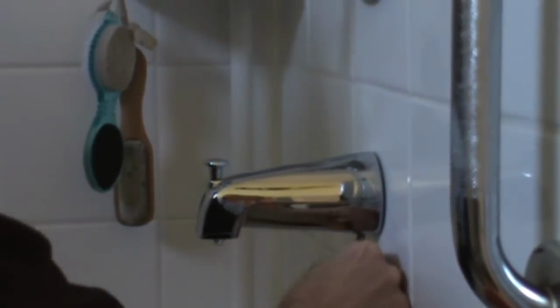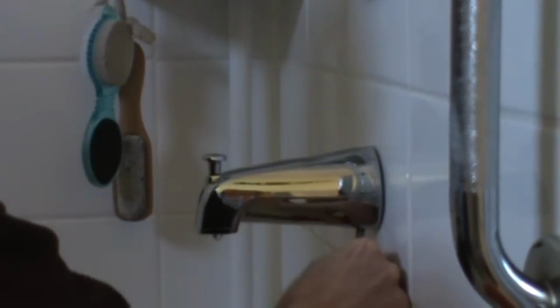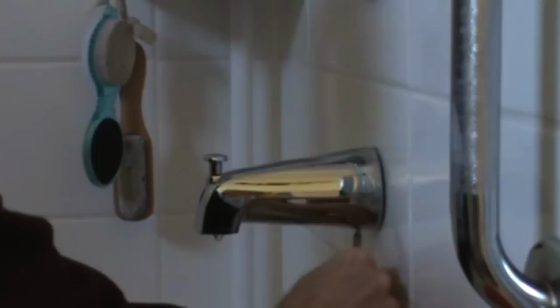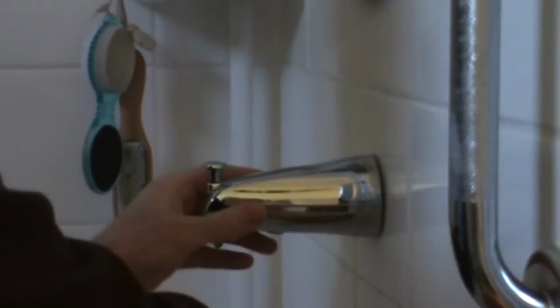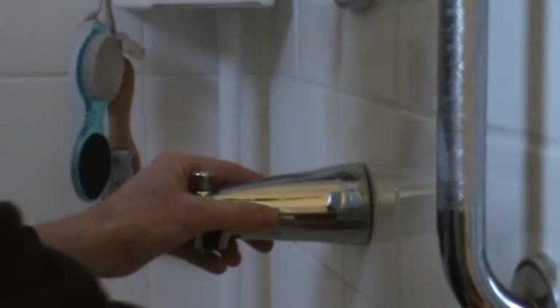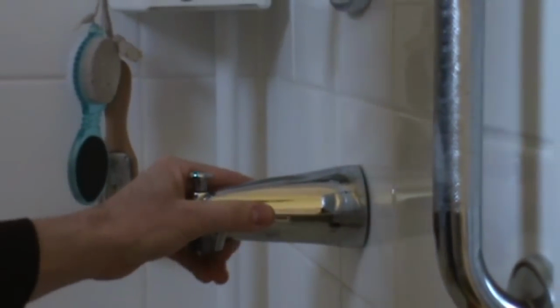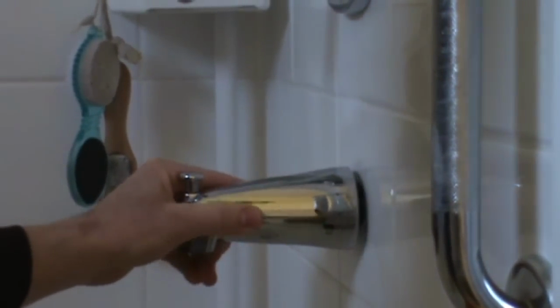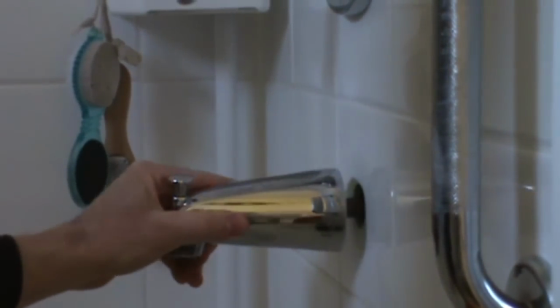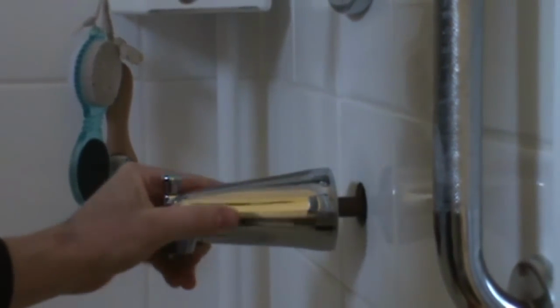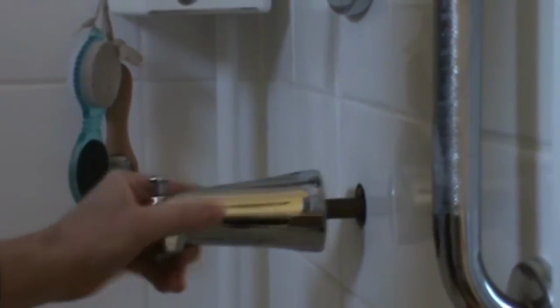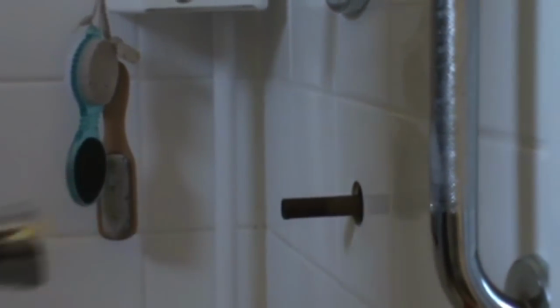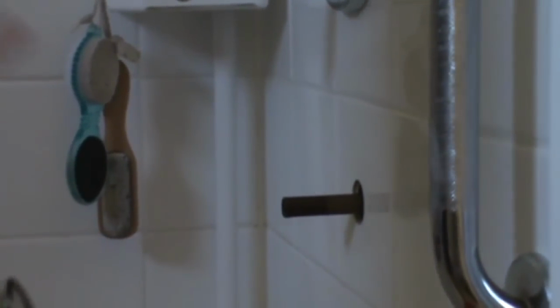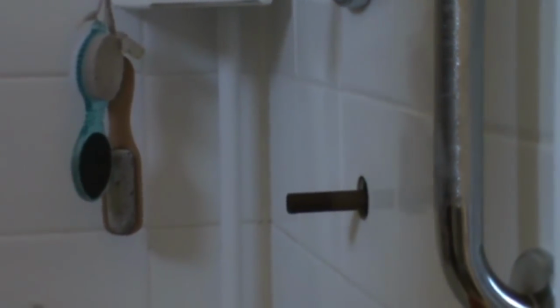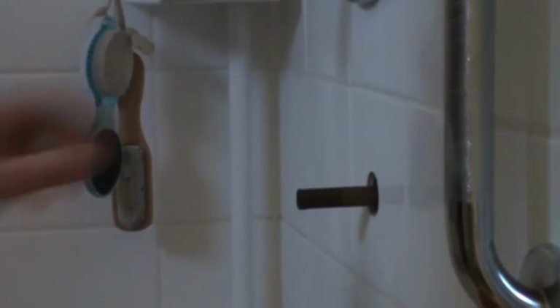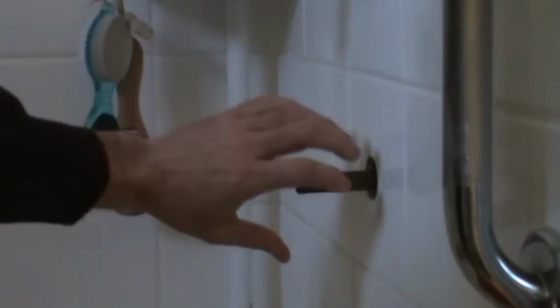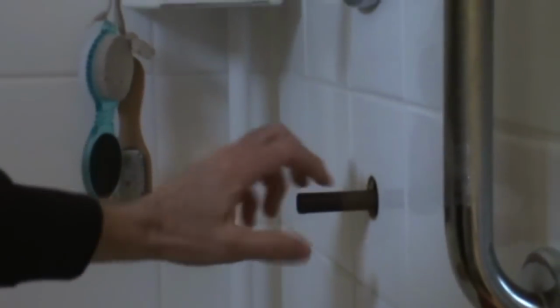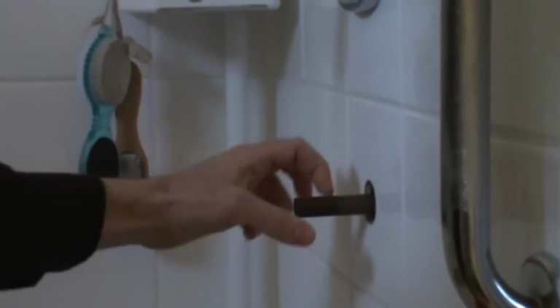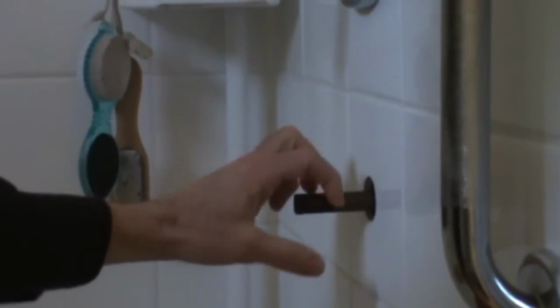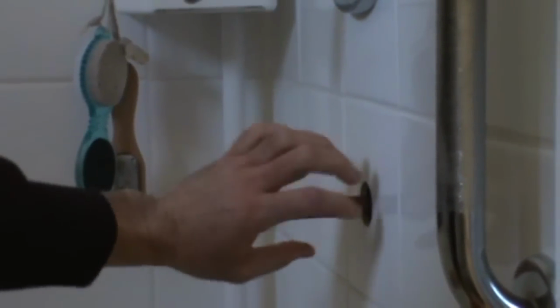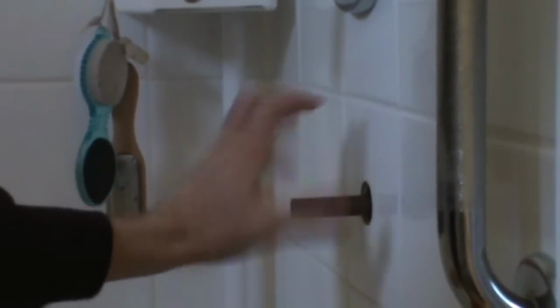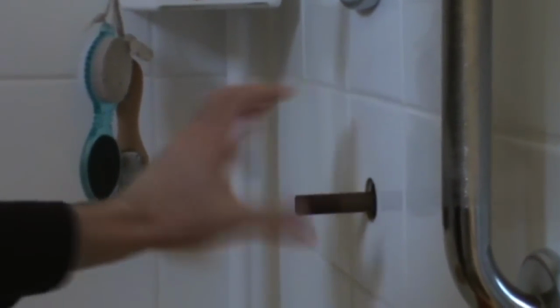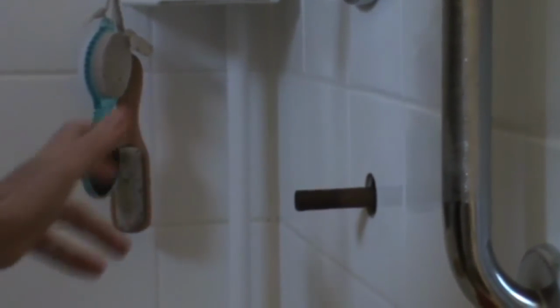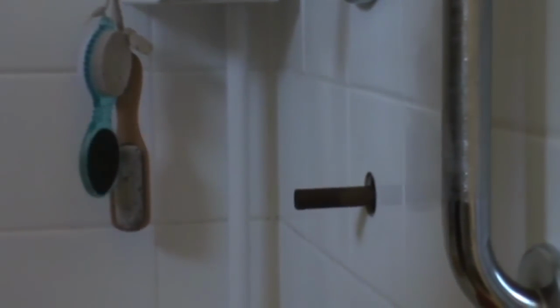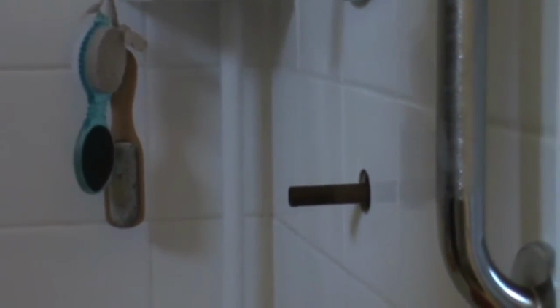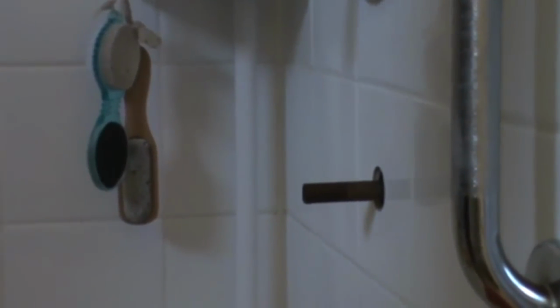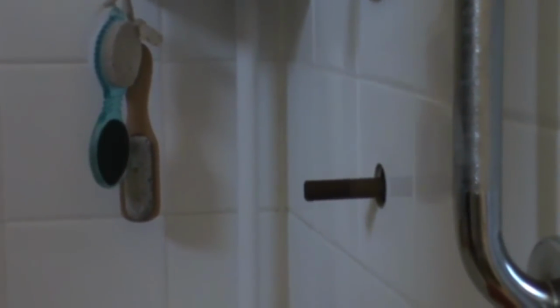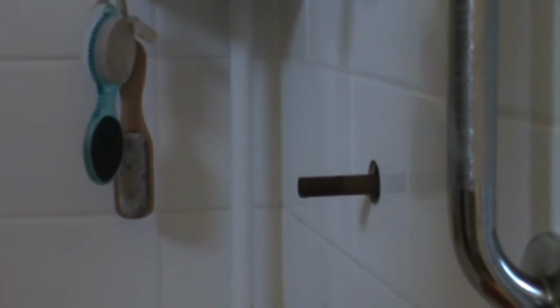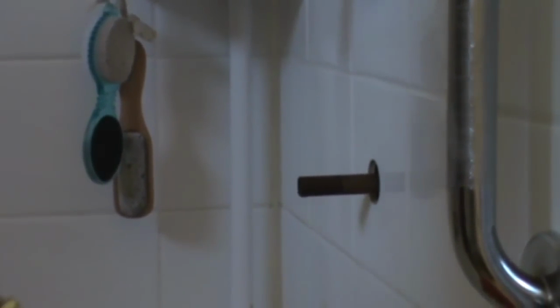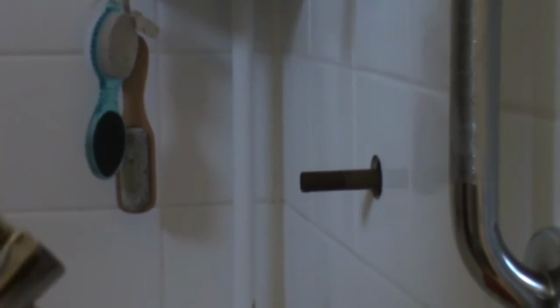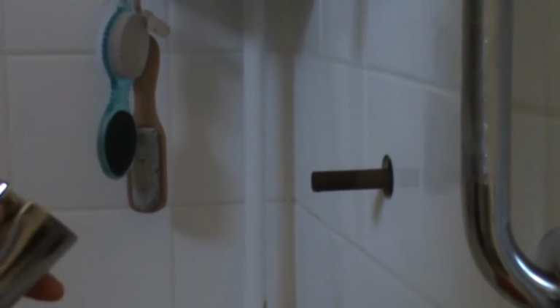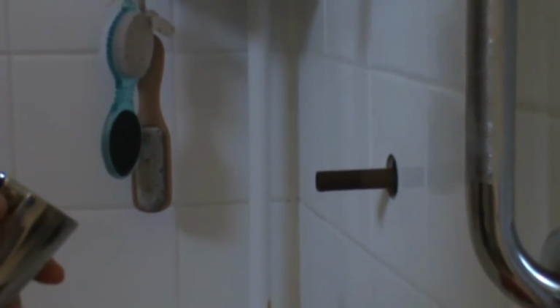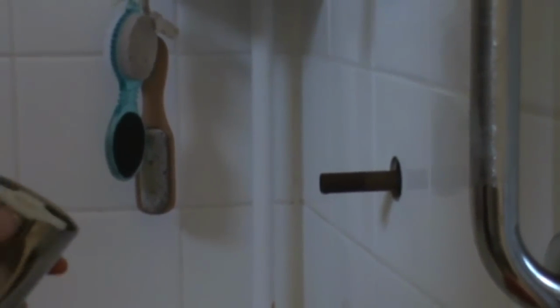Loosen it up and that just slides off in most cases. Some actually have a threaded part and you just turn them off, but in this case it's just a set screw underneath.